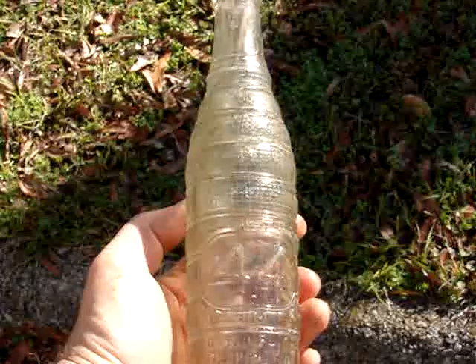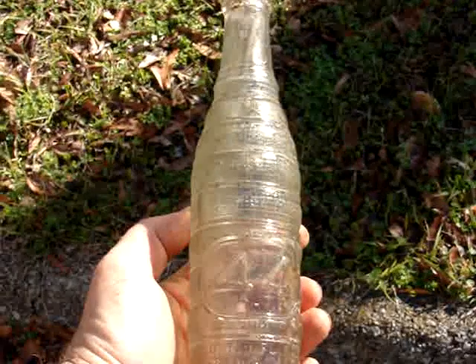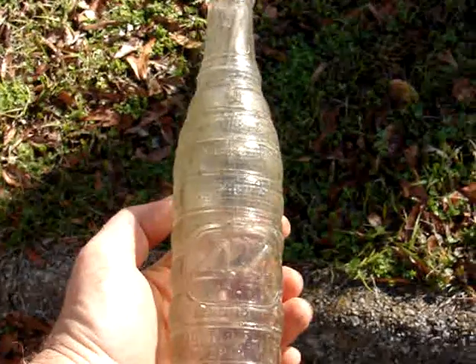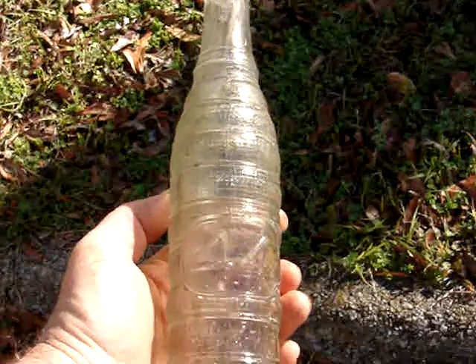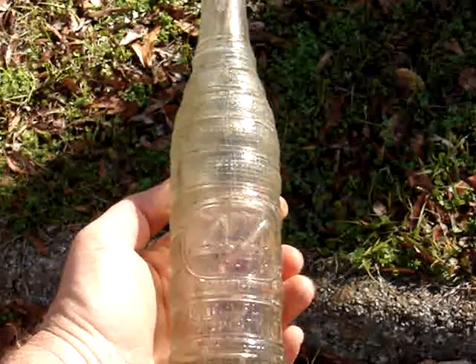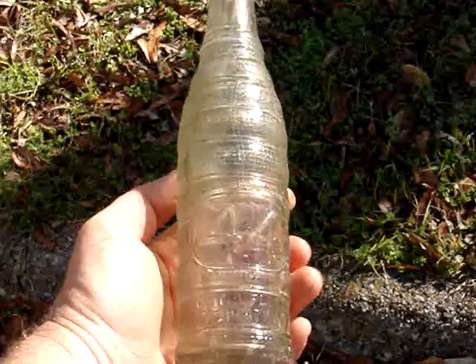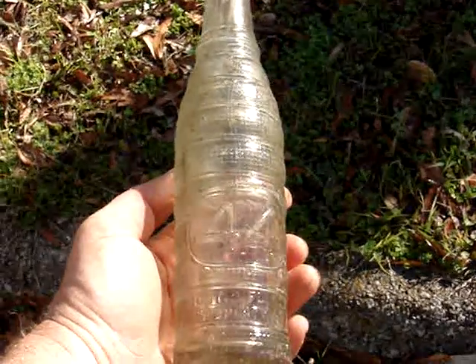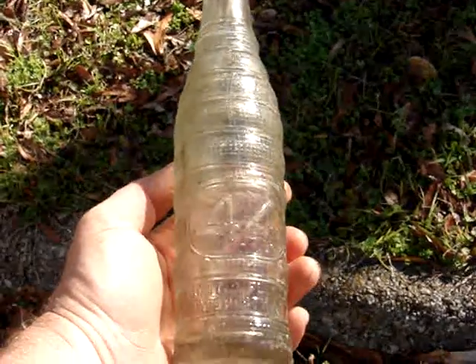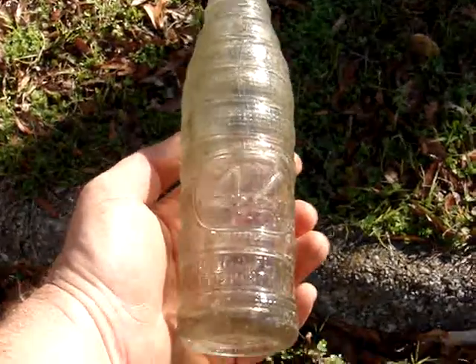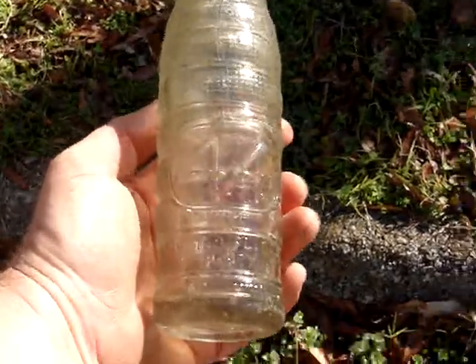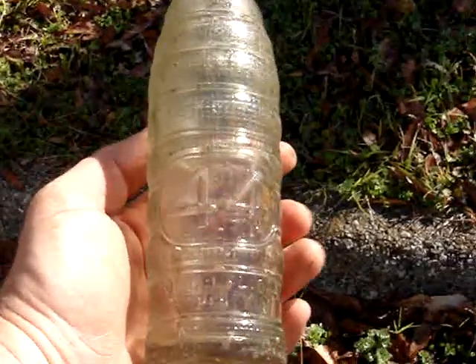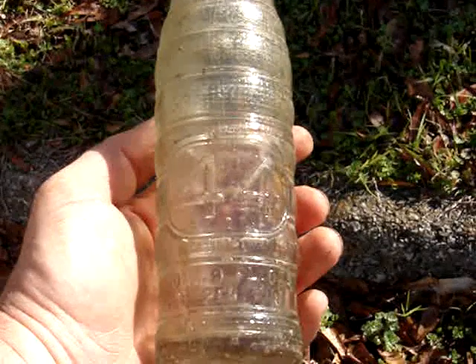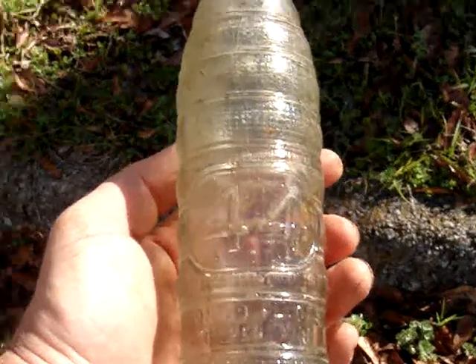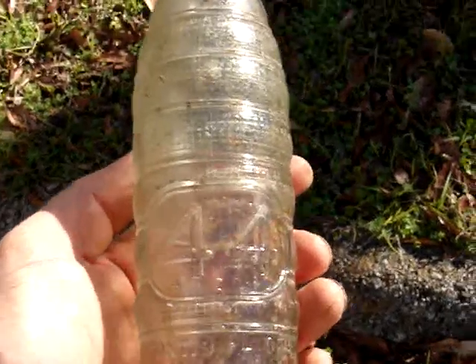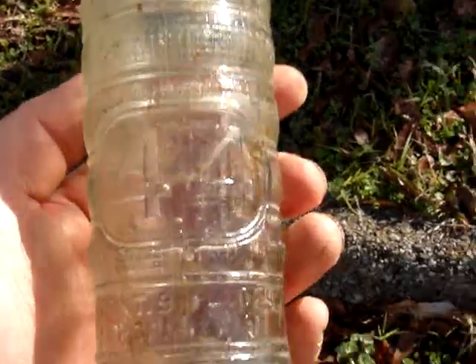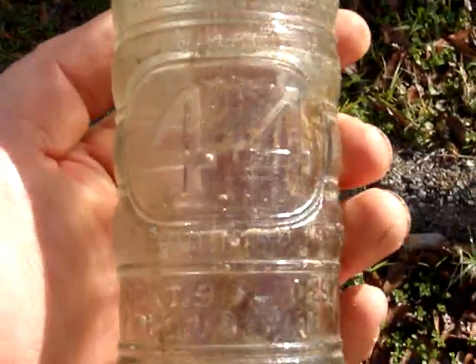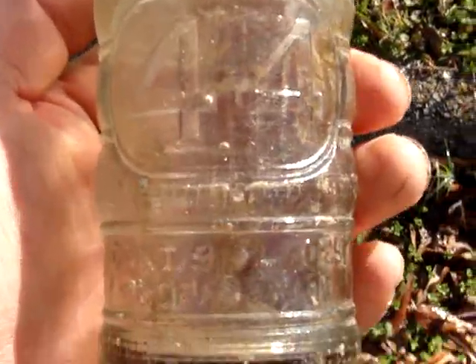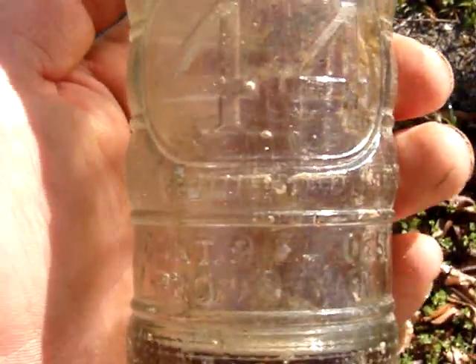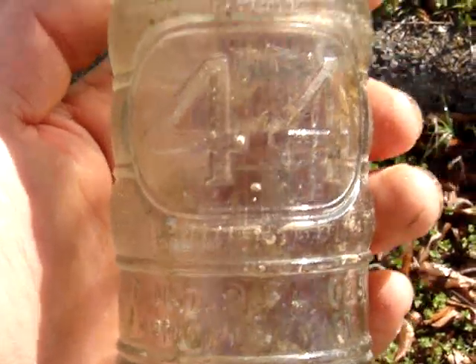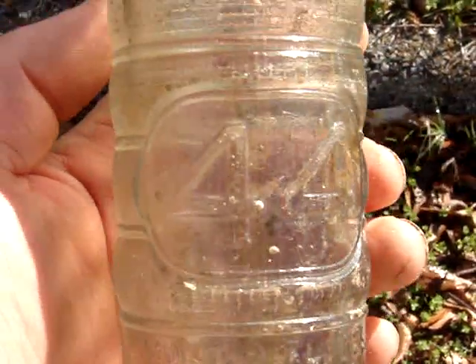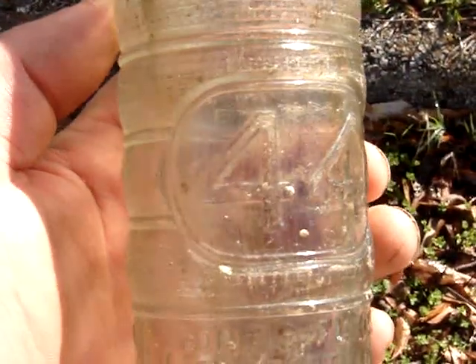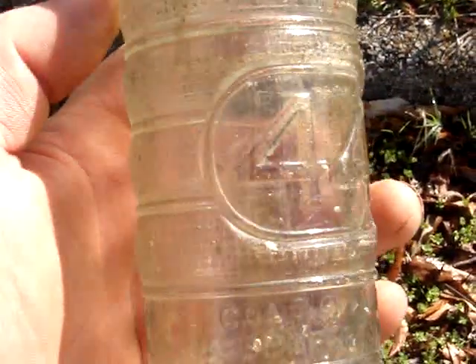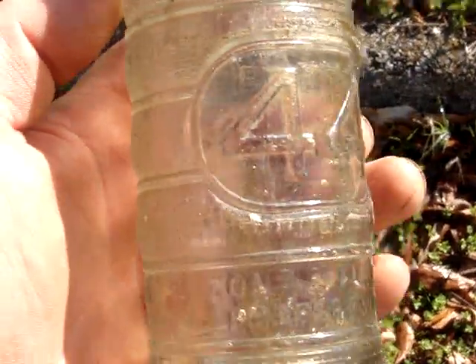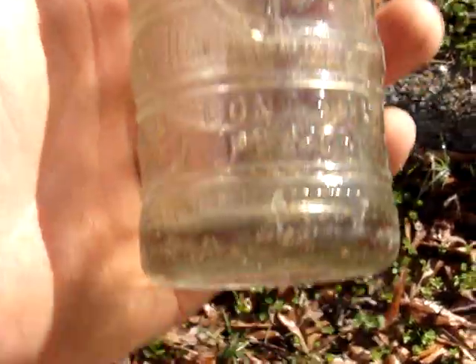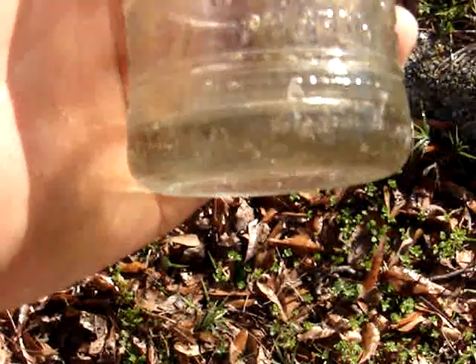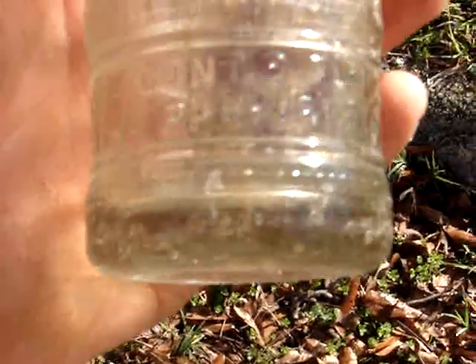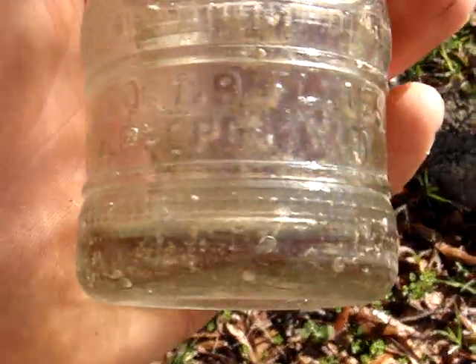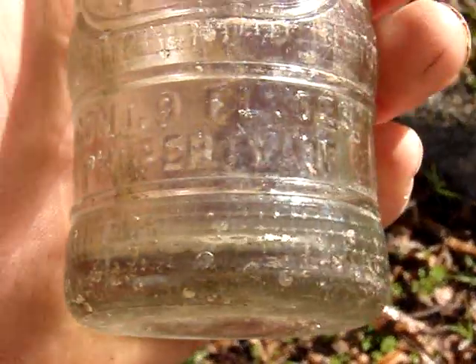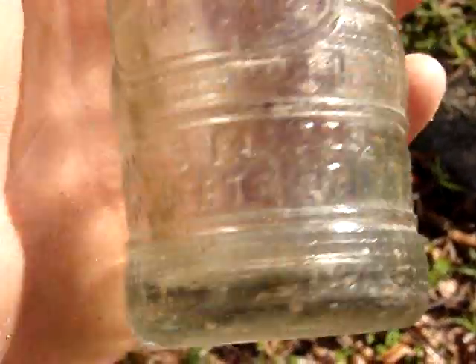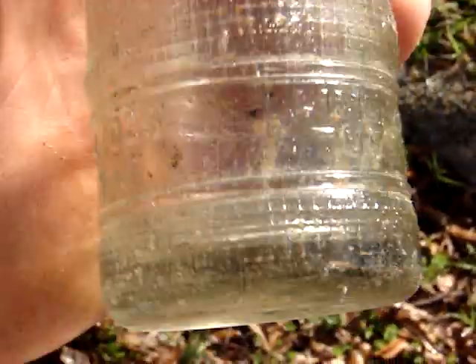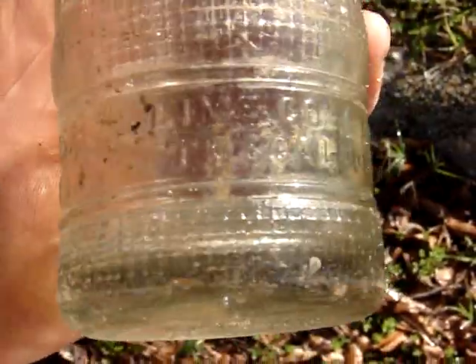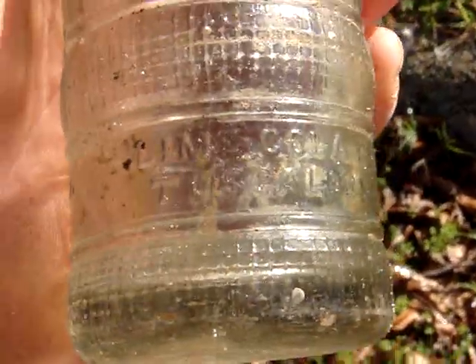And last — saved the best for last. It's an interesting Art Deco soda. I've had one of these in the past, and it's also from Tuscaloosa.